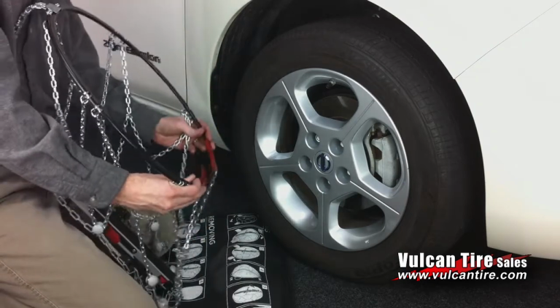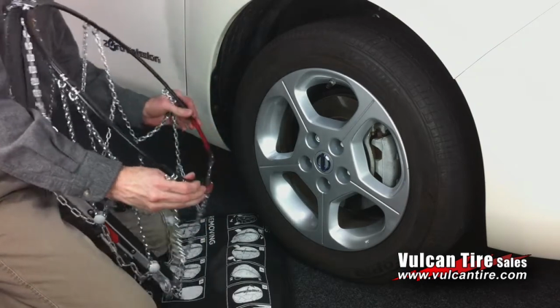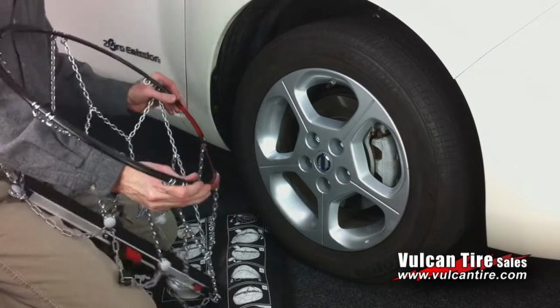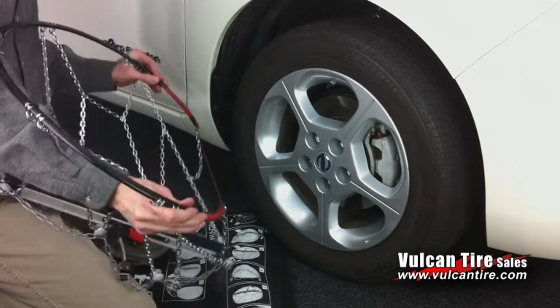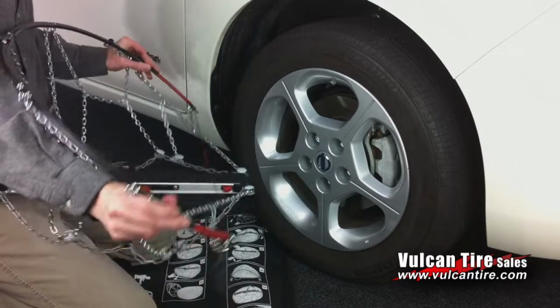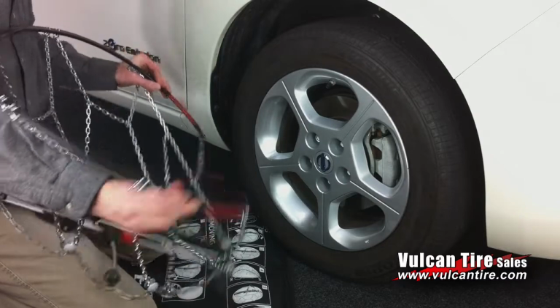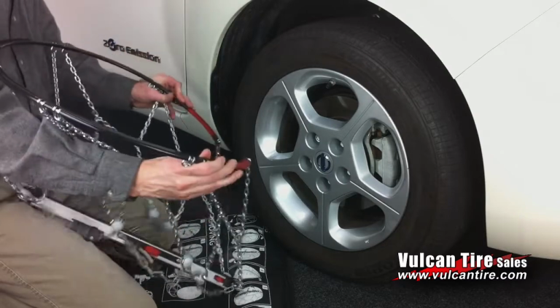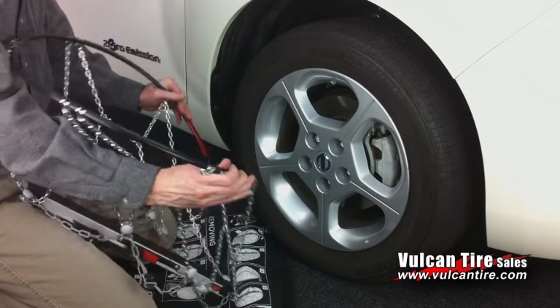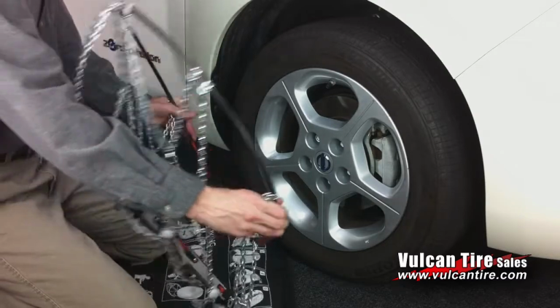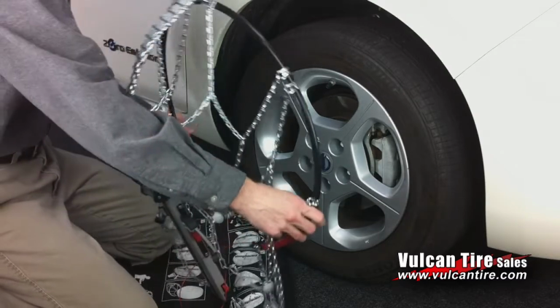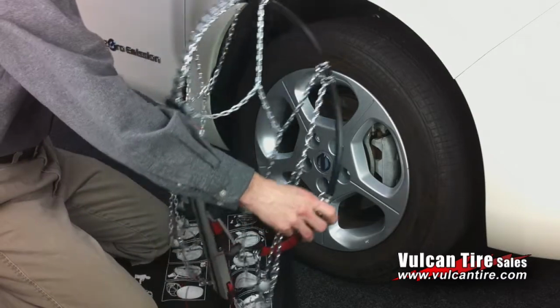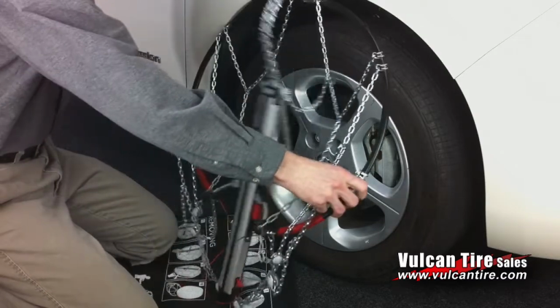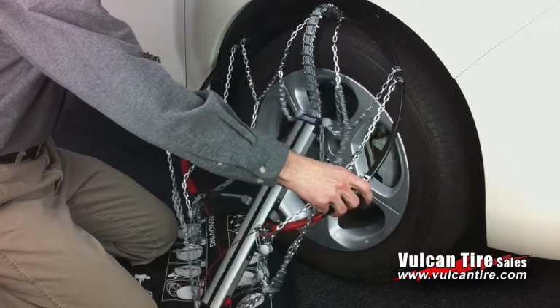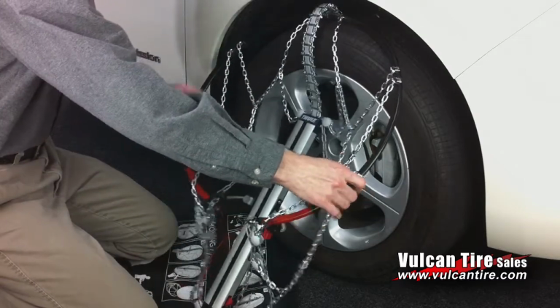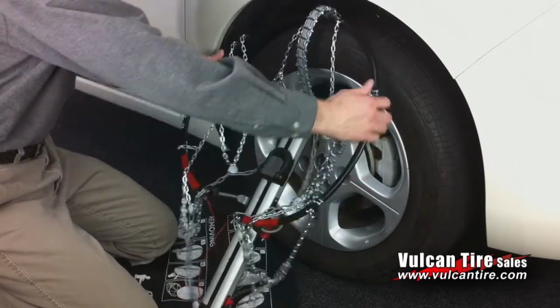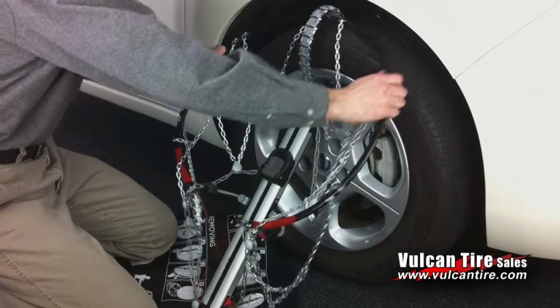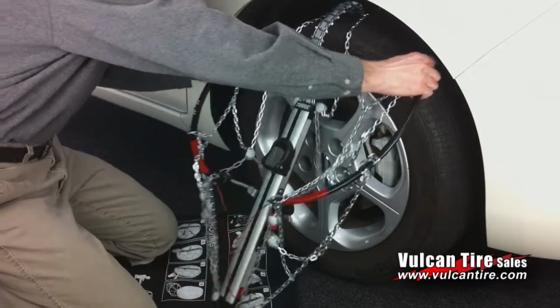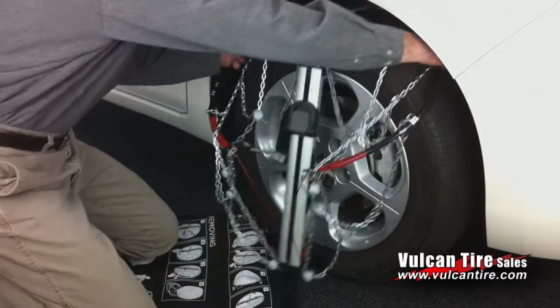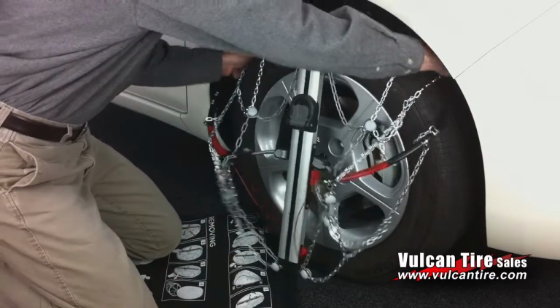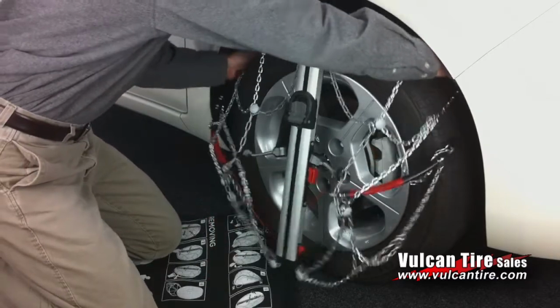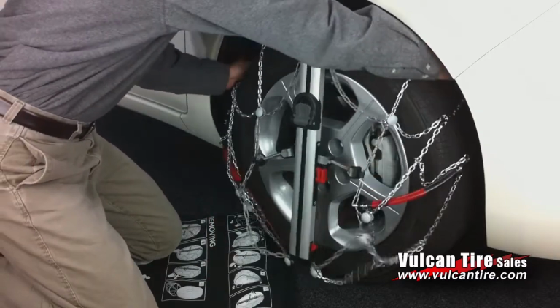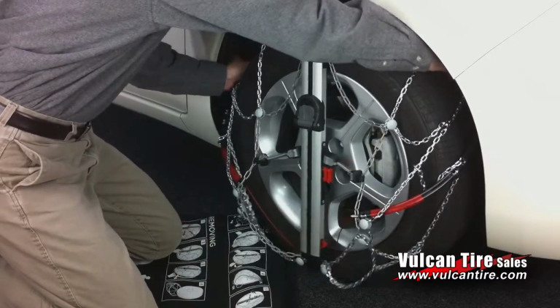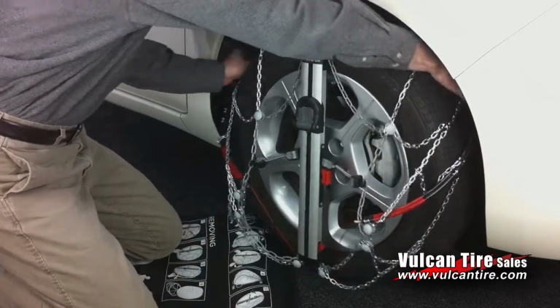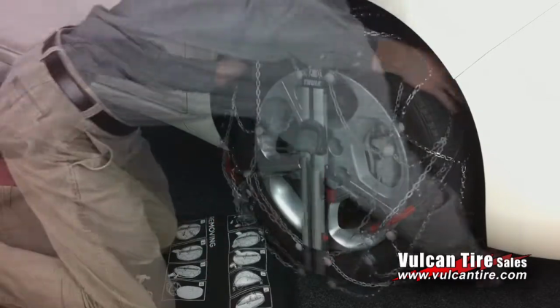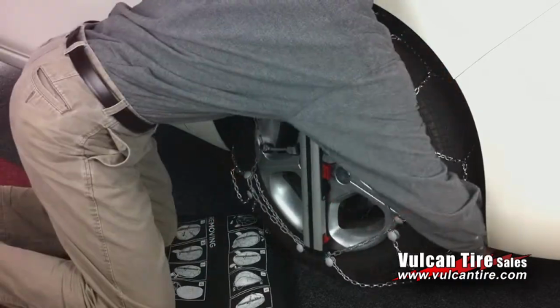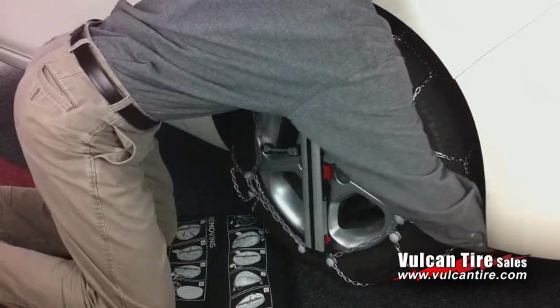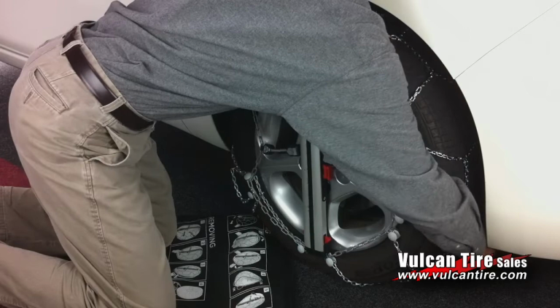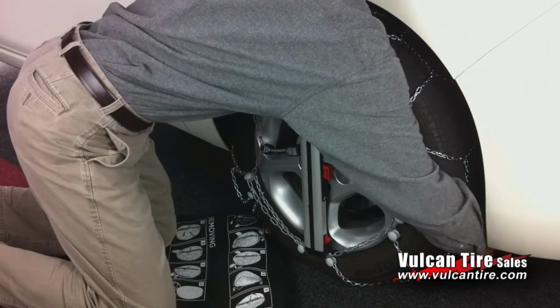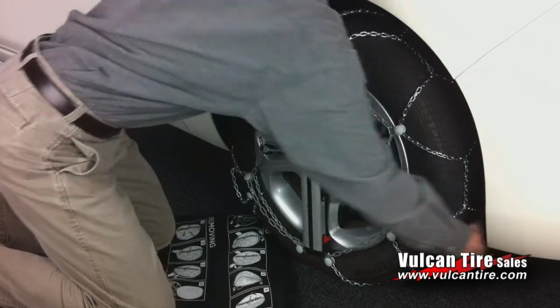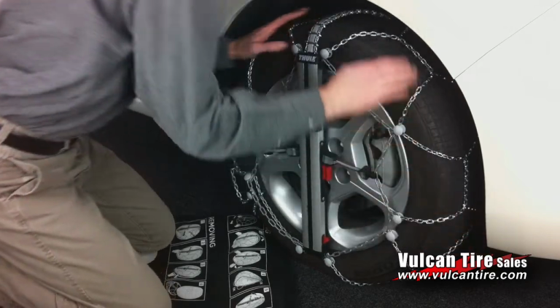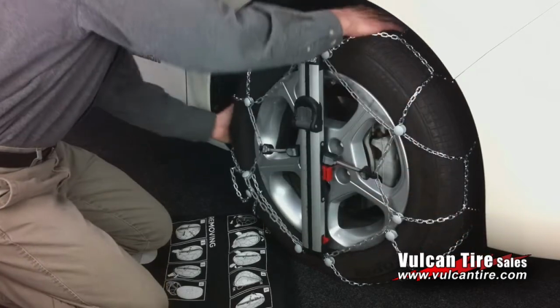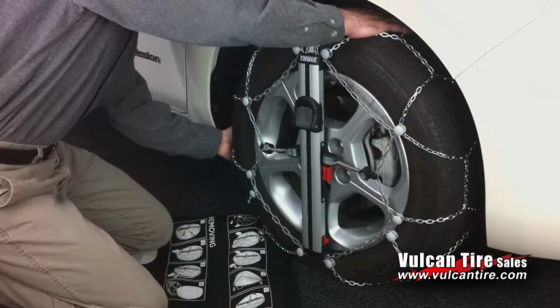Now position the top of the hoop behind the tire. Carefully place both ends of the hoop behind the tire as well.